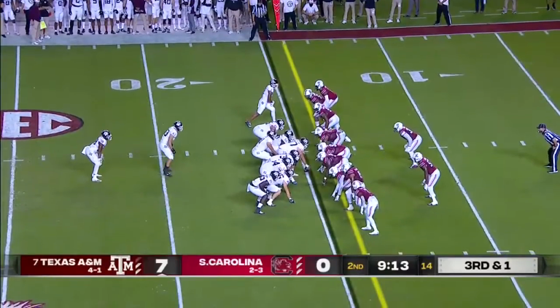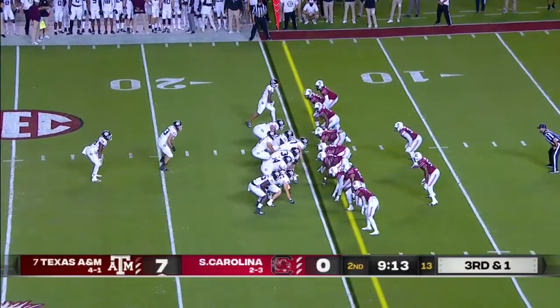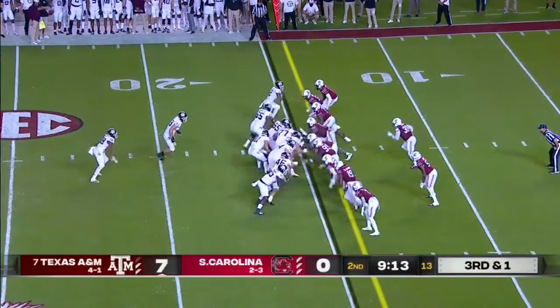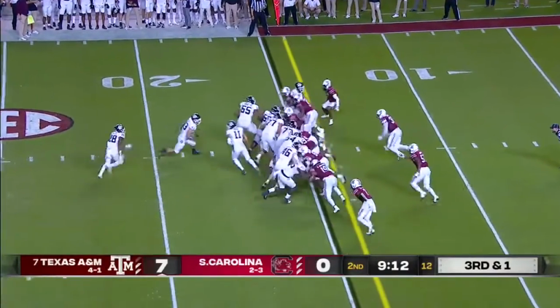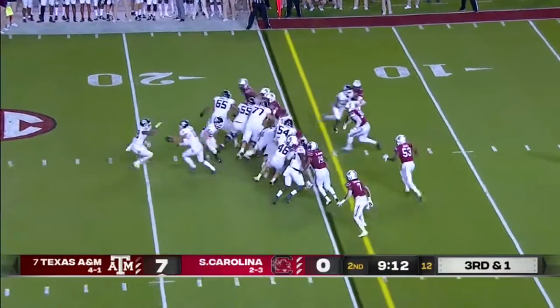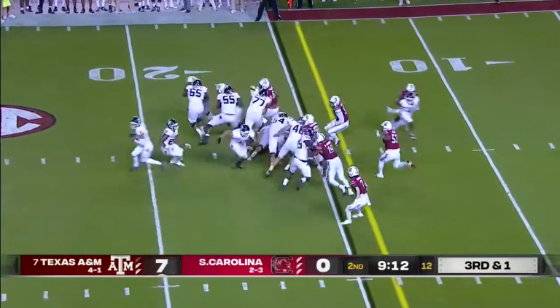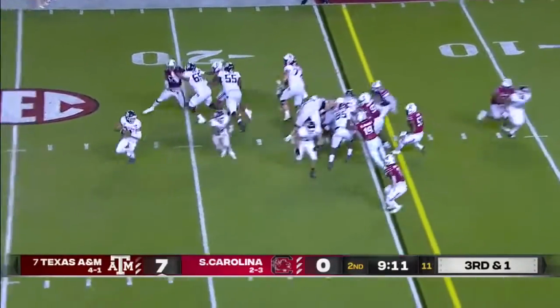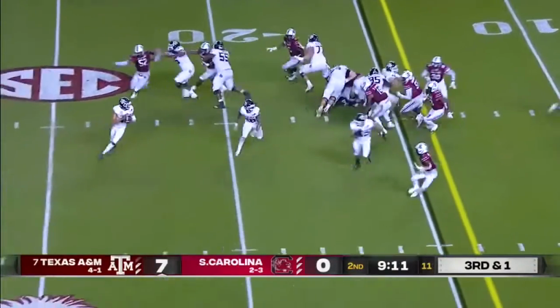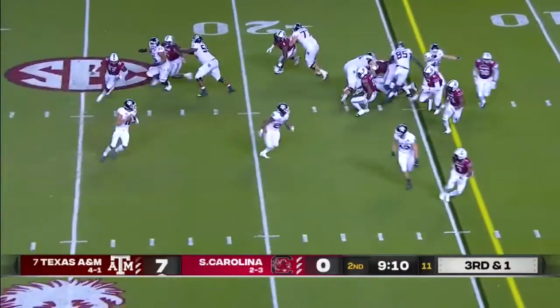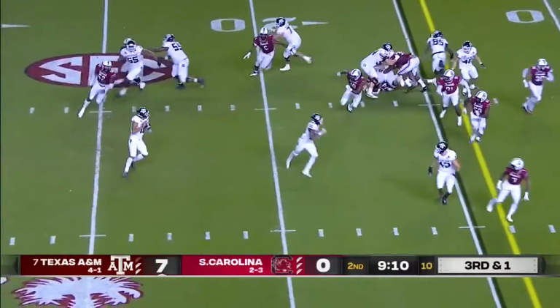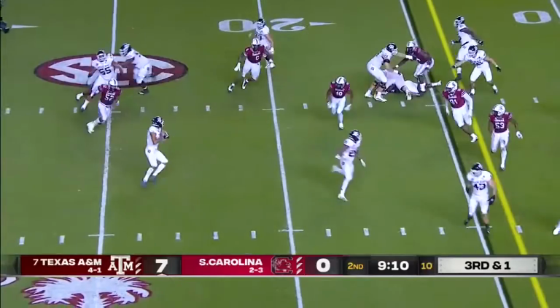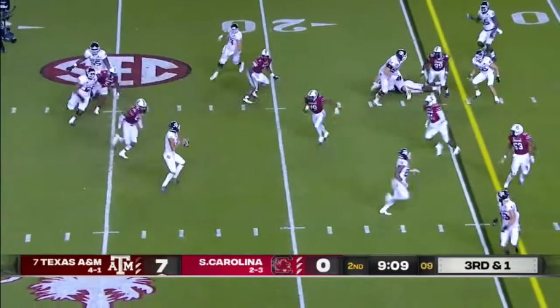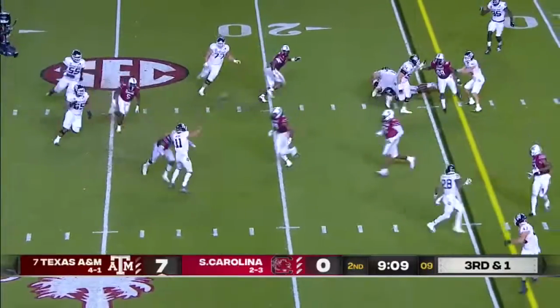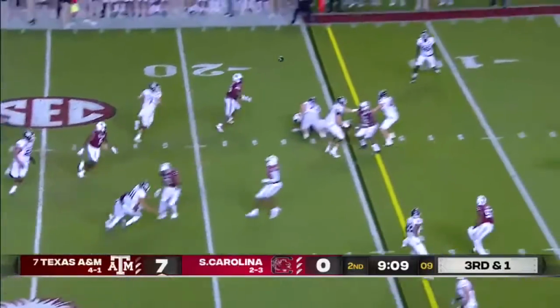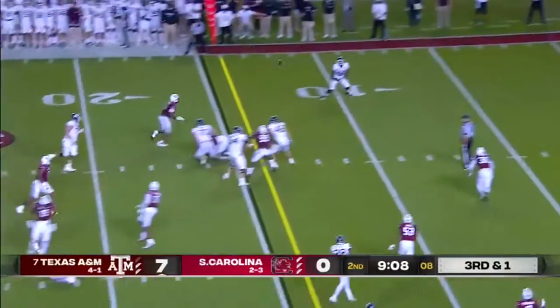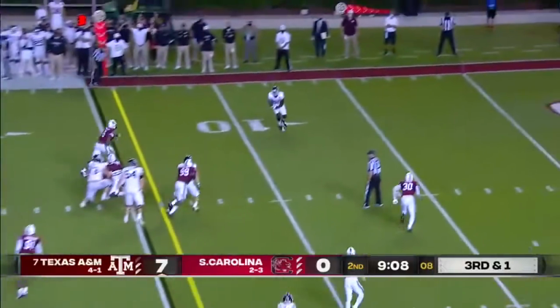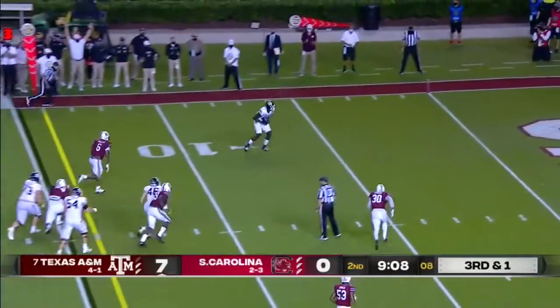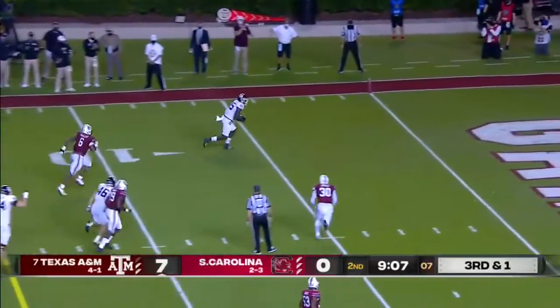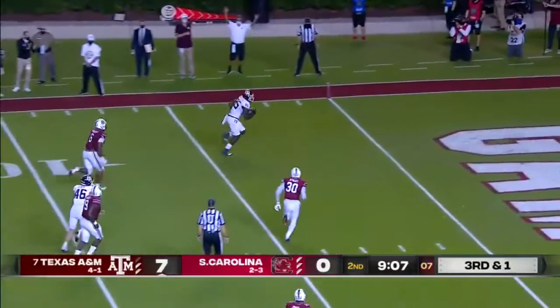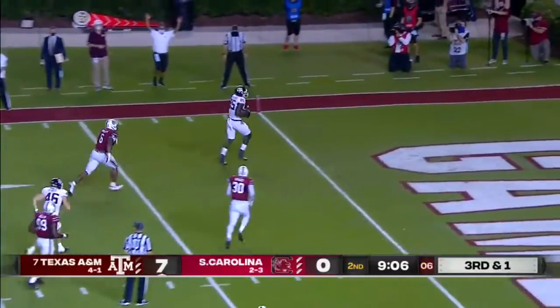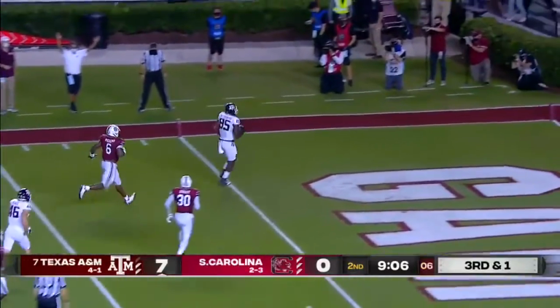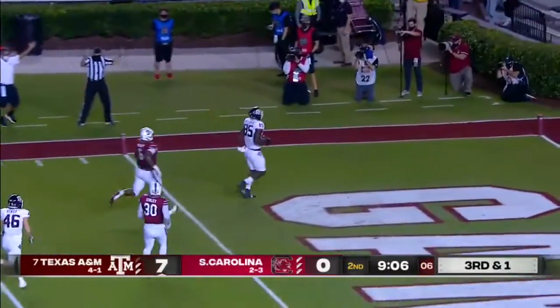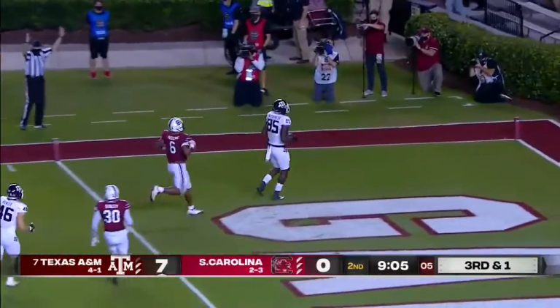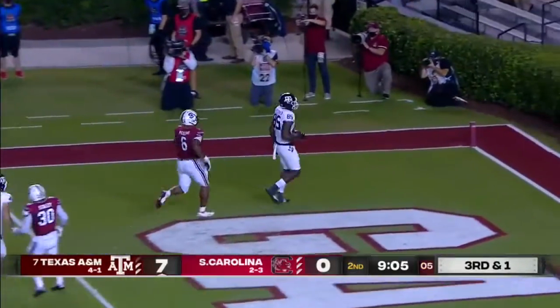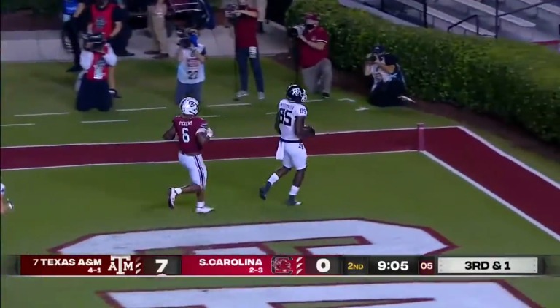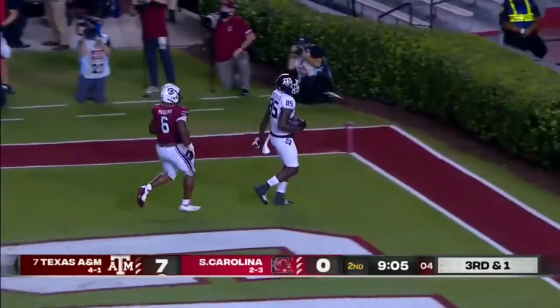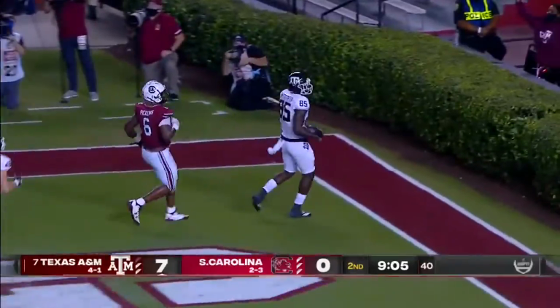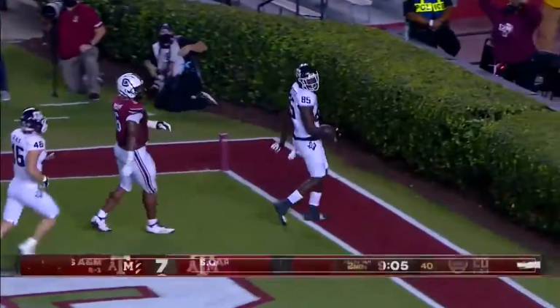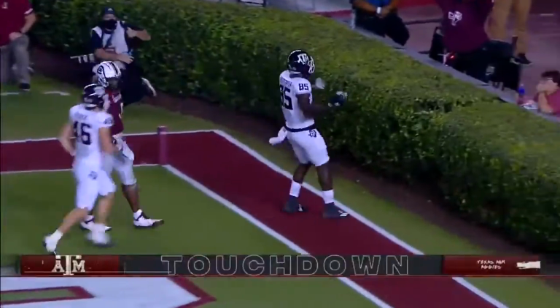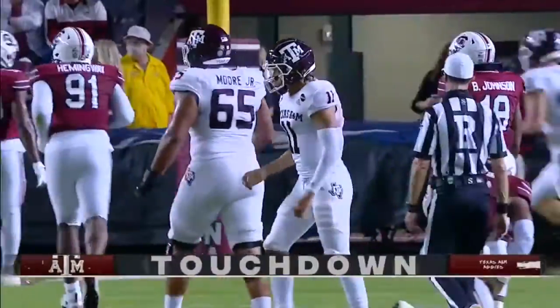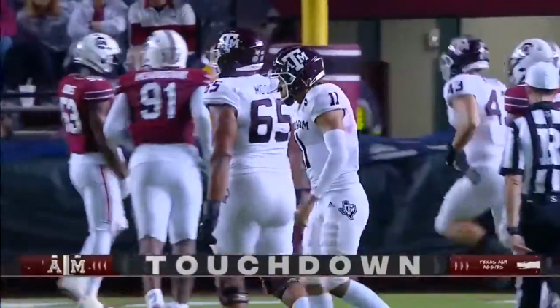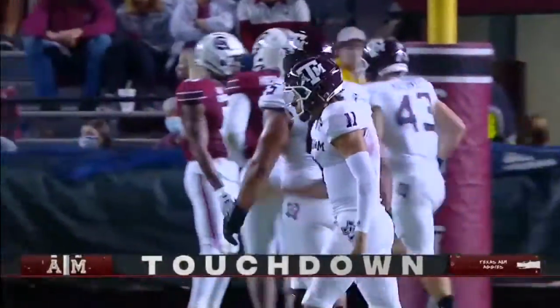Third and short. What a play fake. Mond has a man wide open — Weidemeier, room service, Aggie style. Touchdown, Texas A&M.